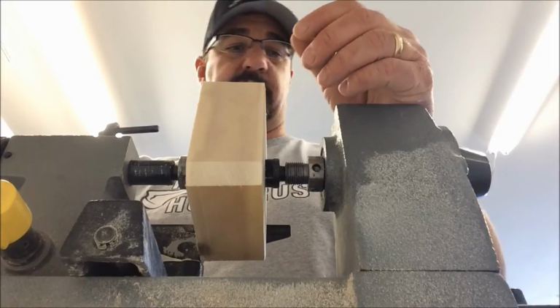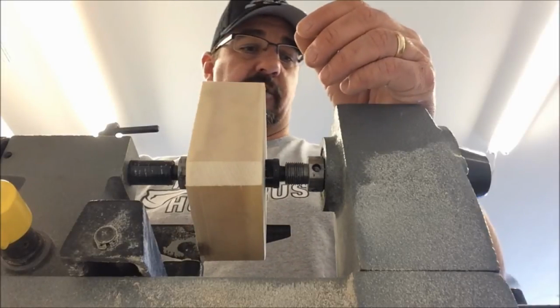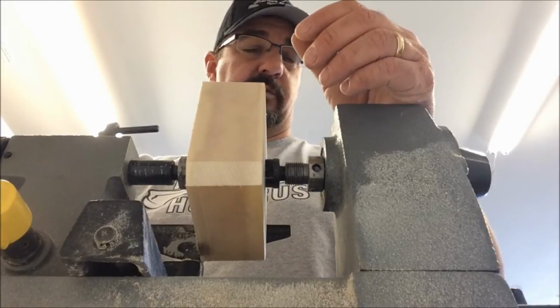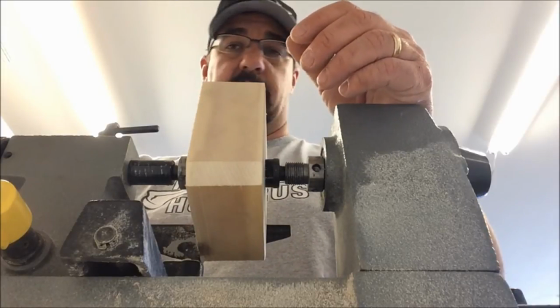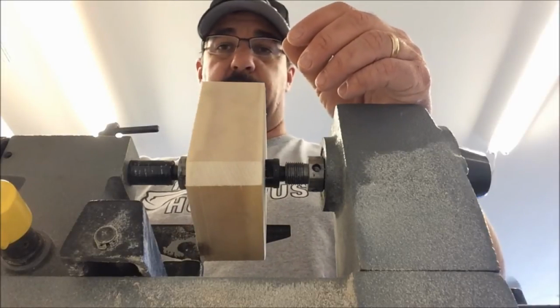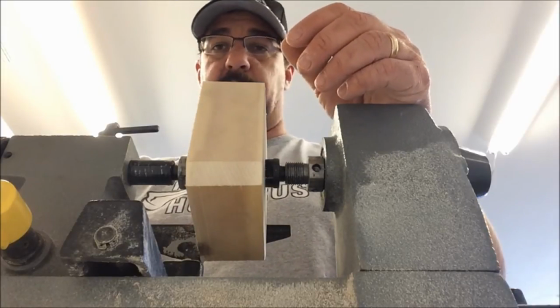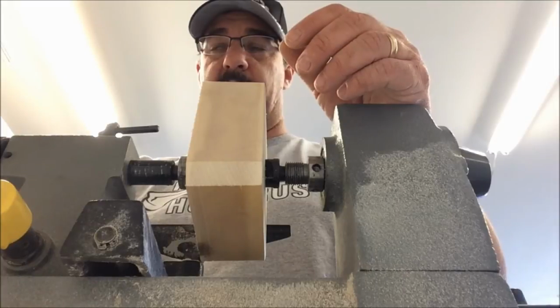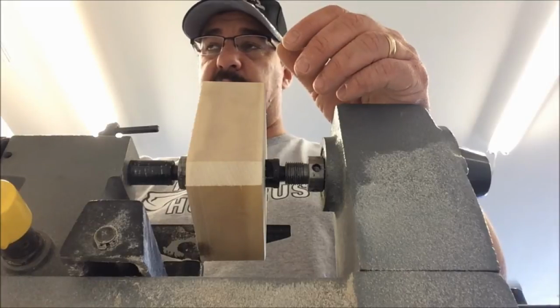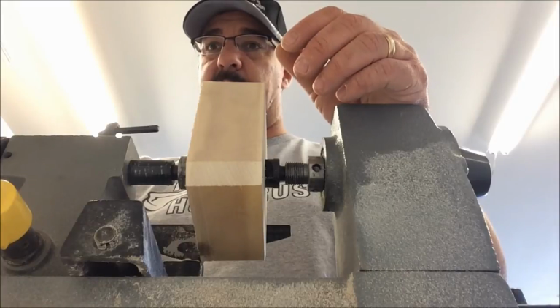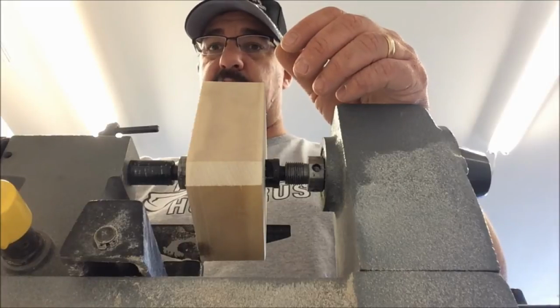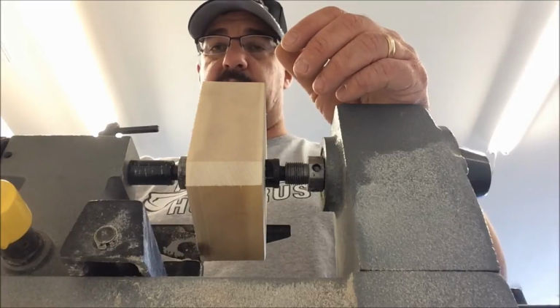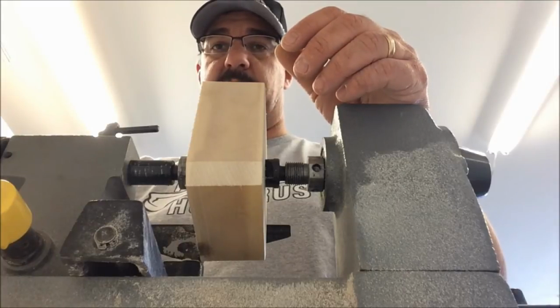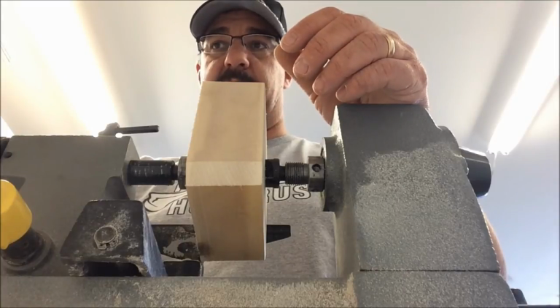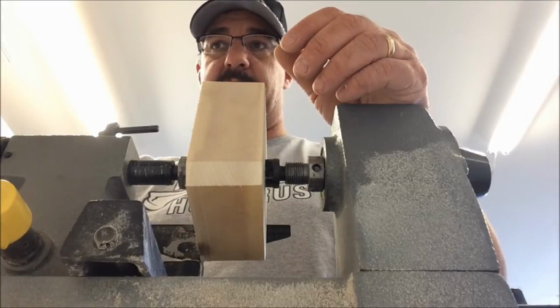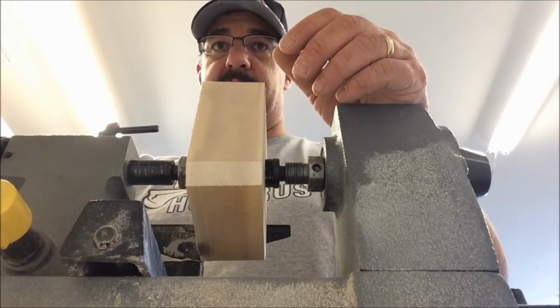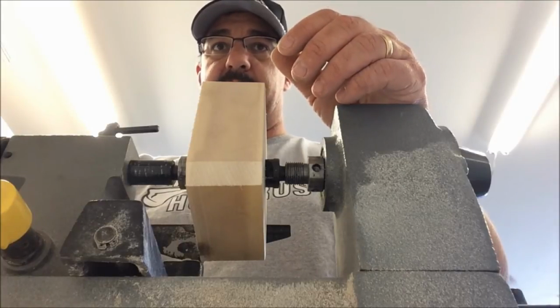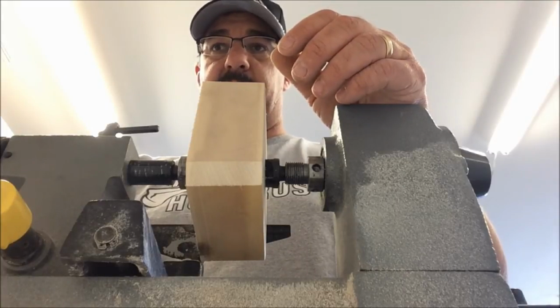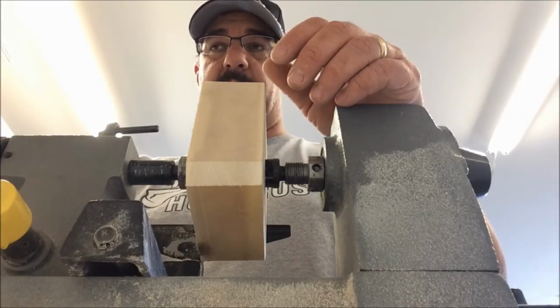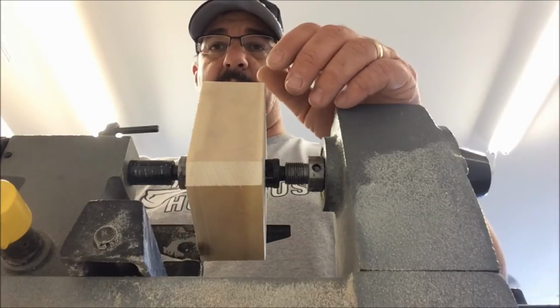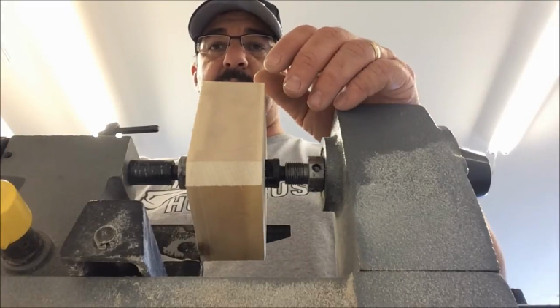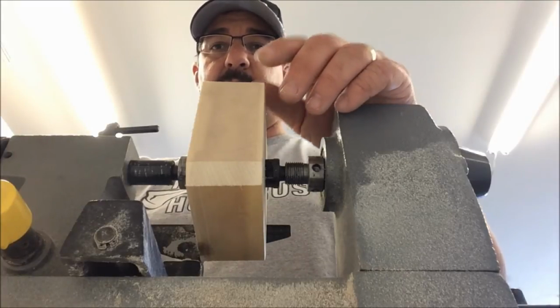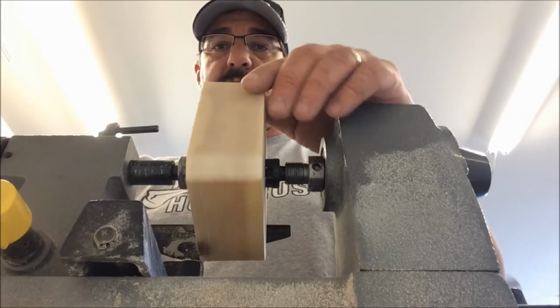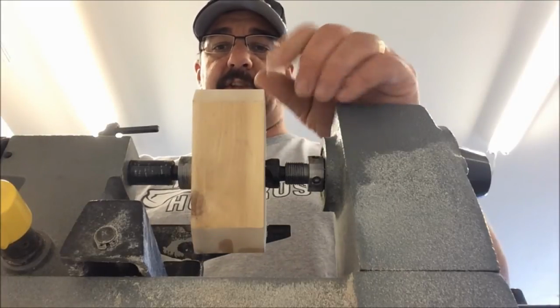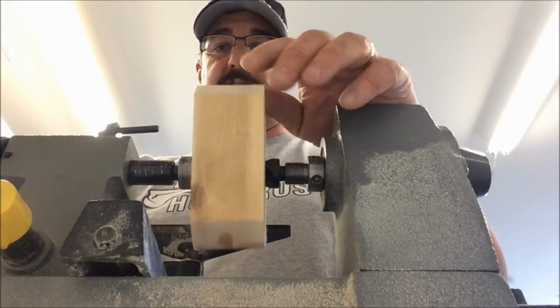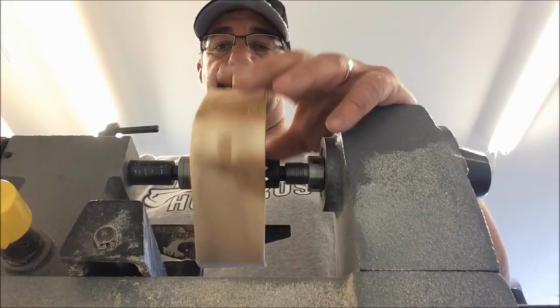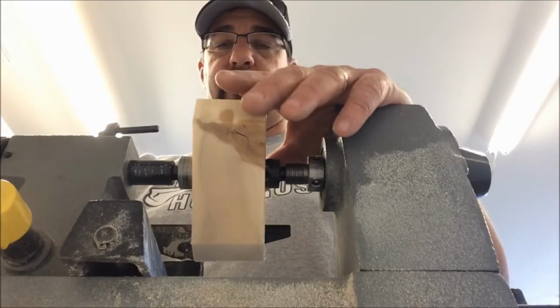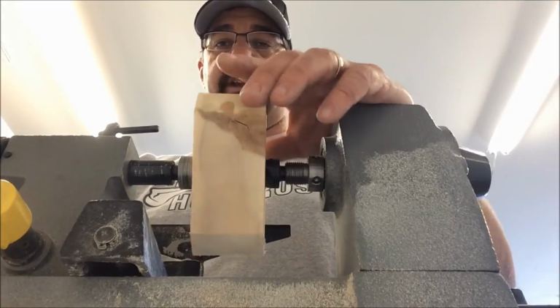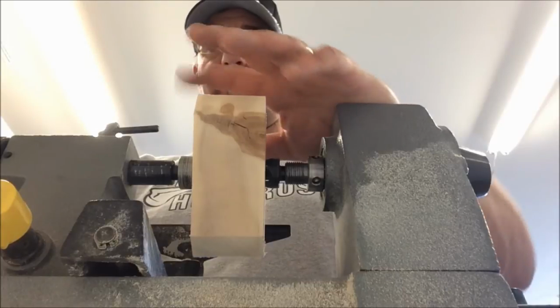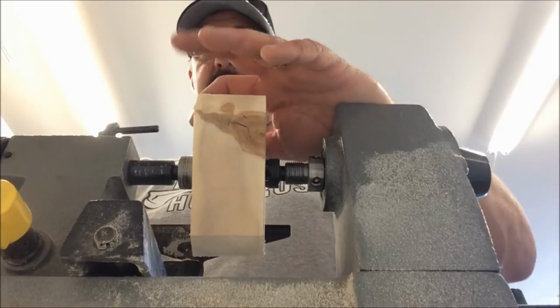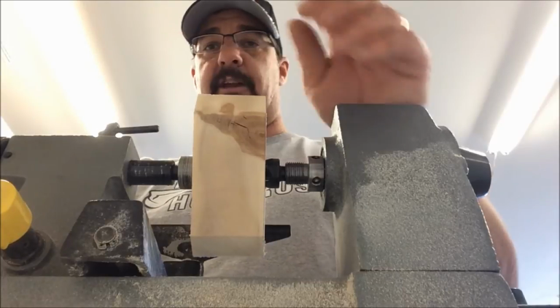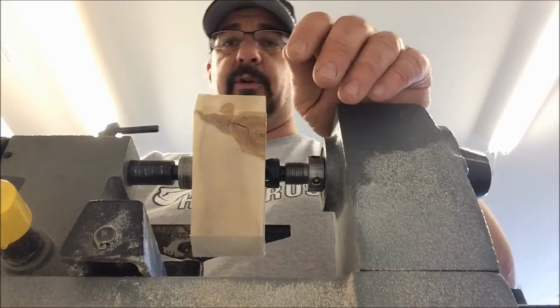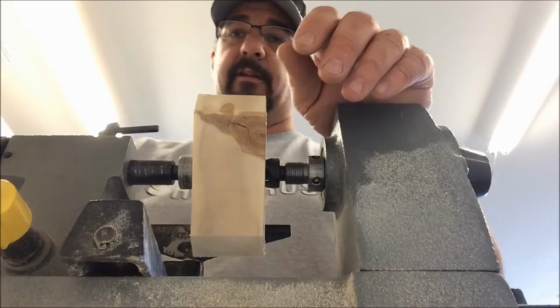We'll do a little fast forward time lapse here and get this thing turned around and get a tenon put on it.